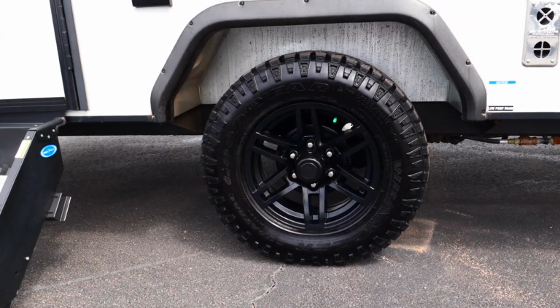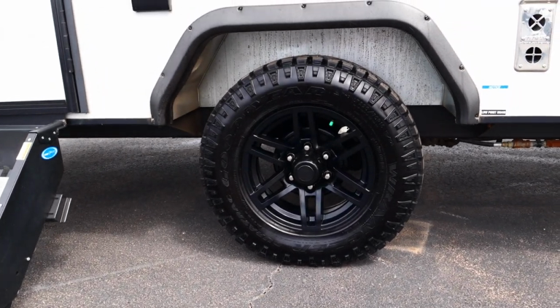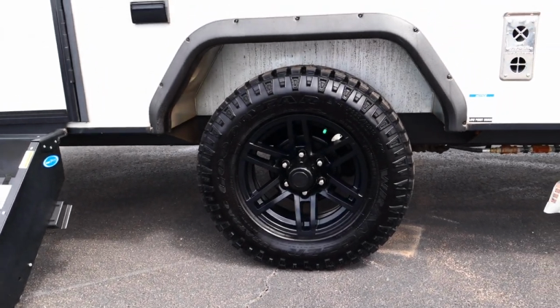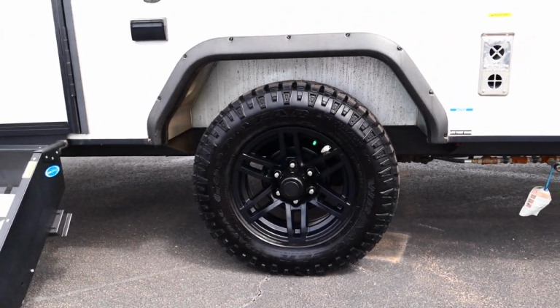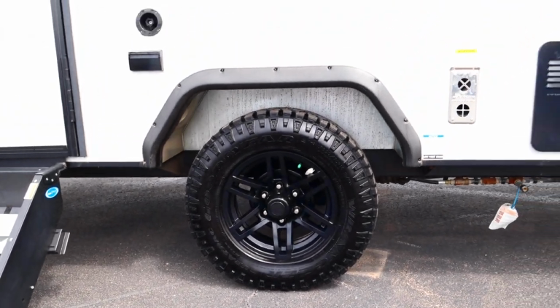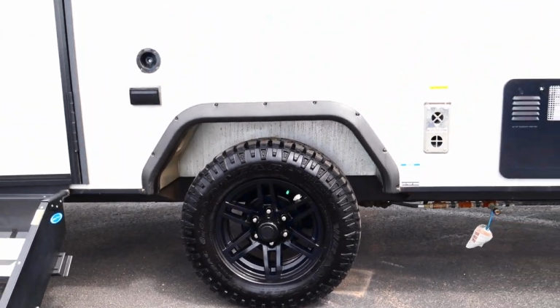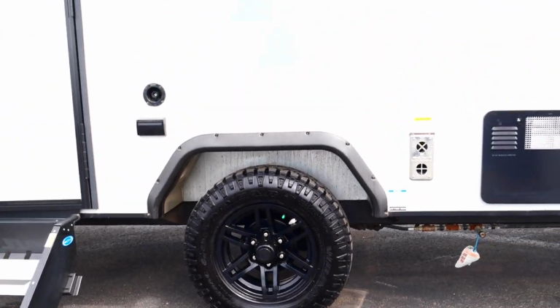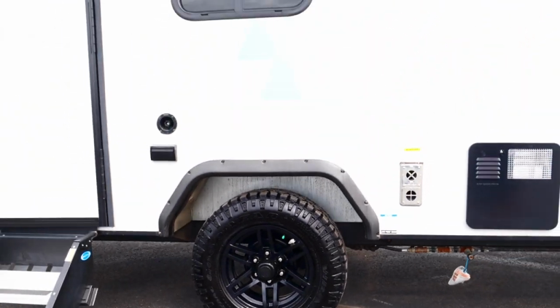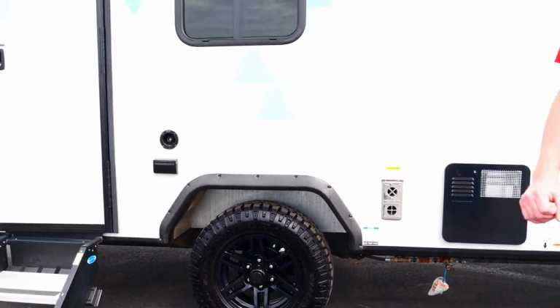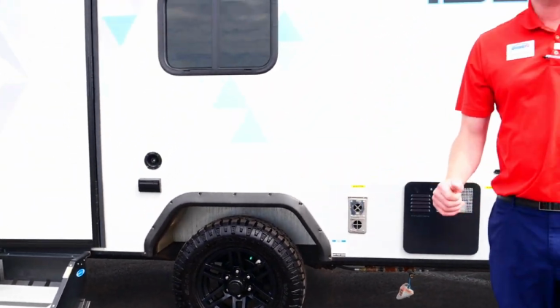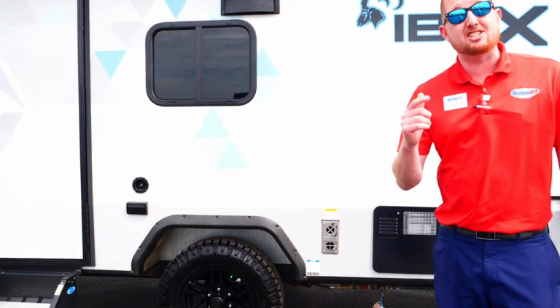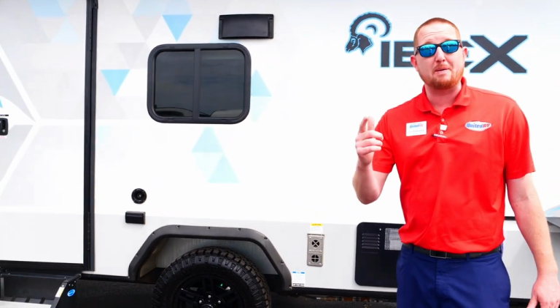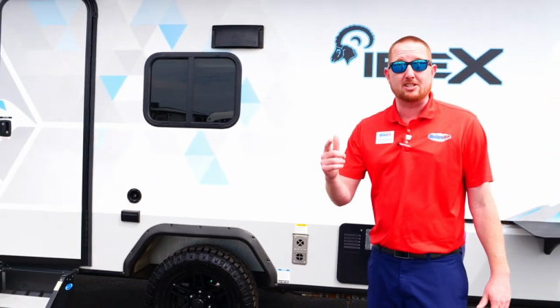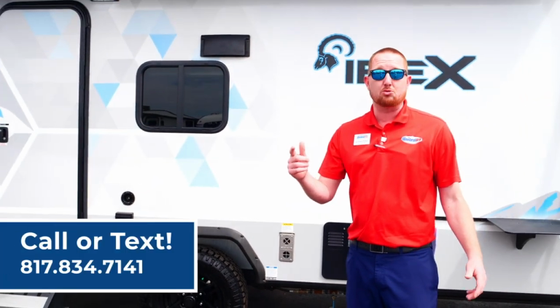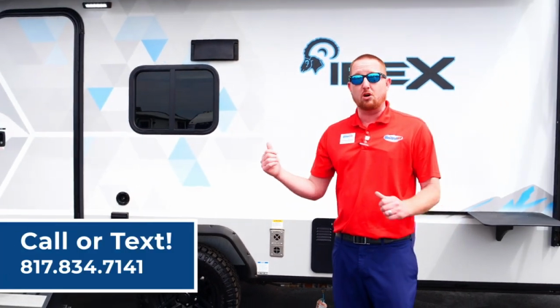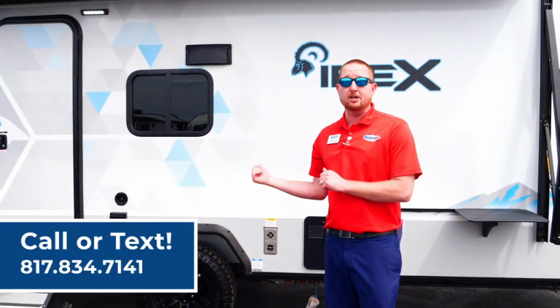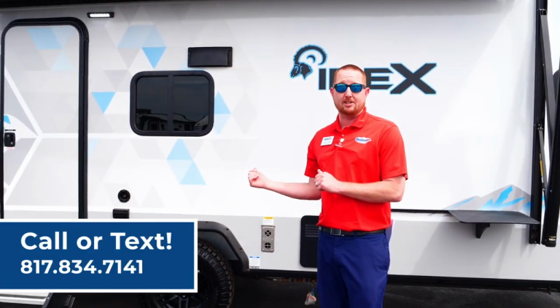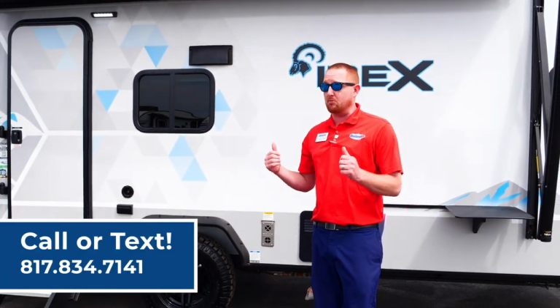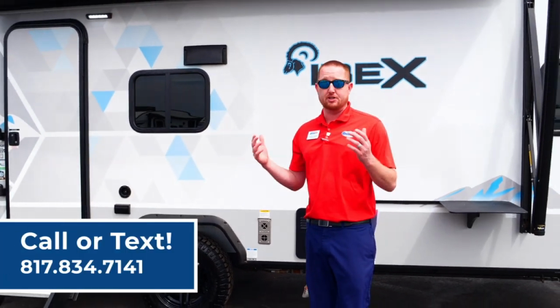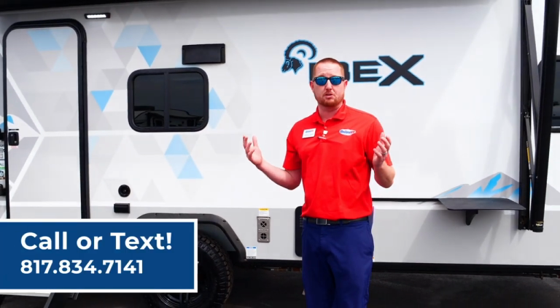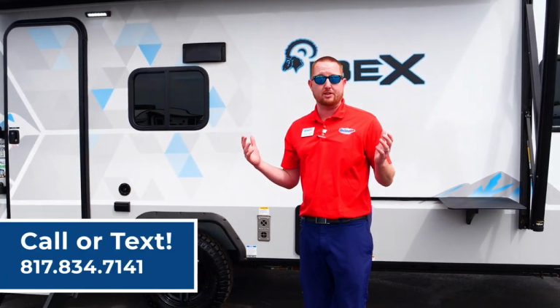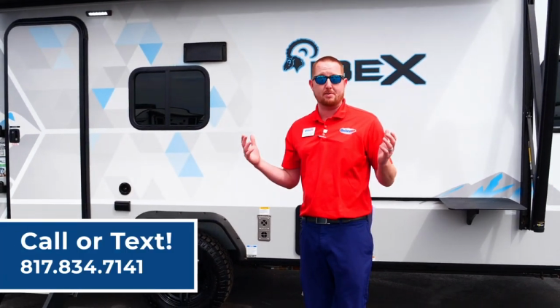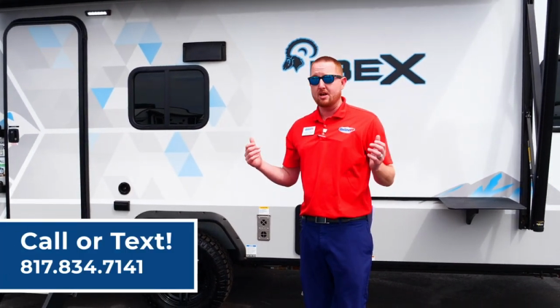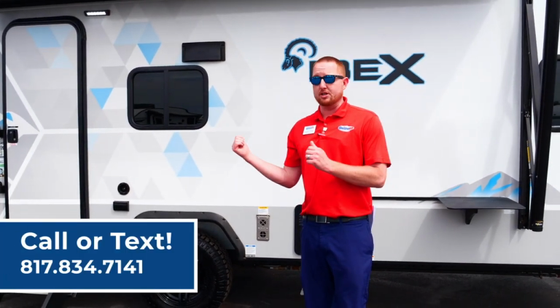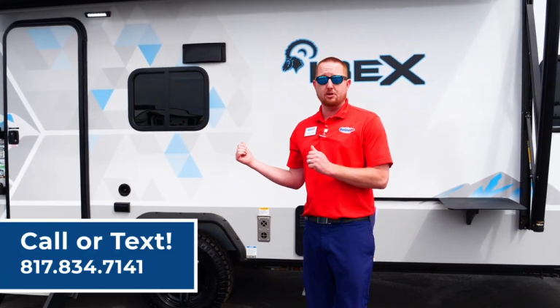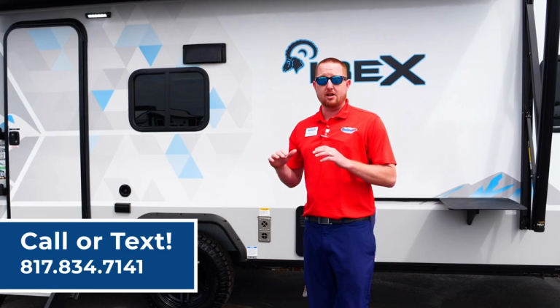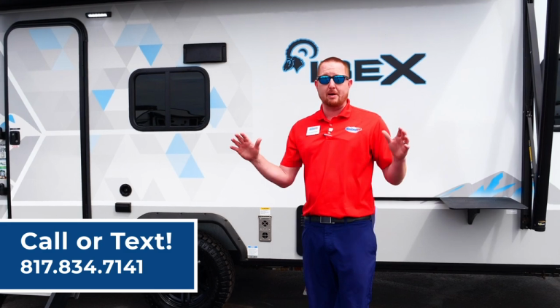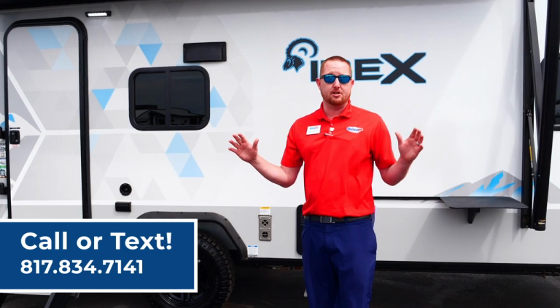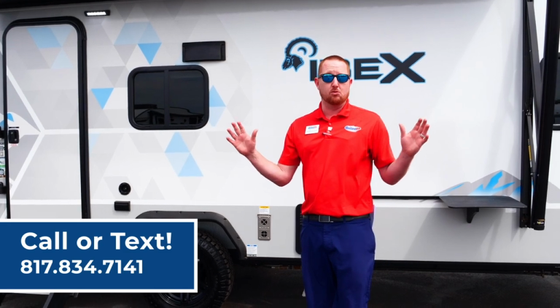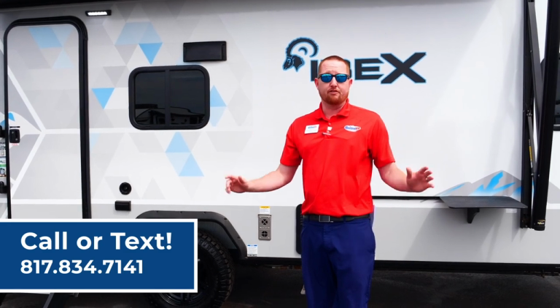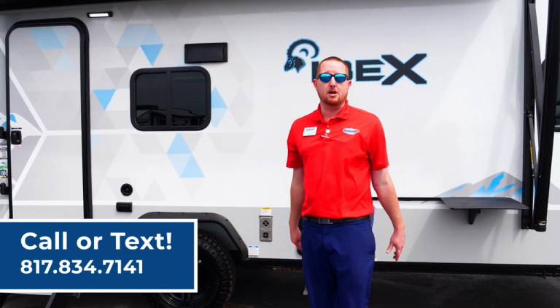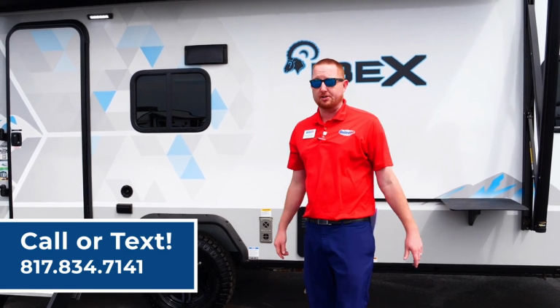It's fully enclosed underbelly and it's heated. It also has tank pads — 12-volt heater pads. So if you're doing some cold weather camping, you can turn those on and make sure nothing will freeze up on you.